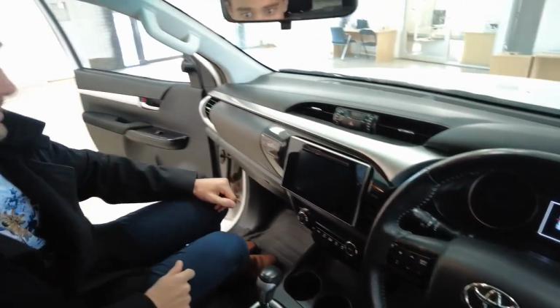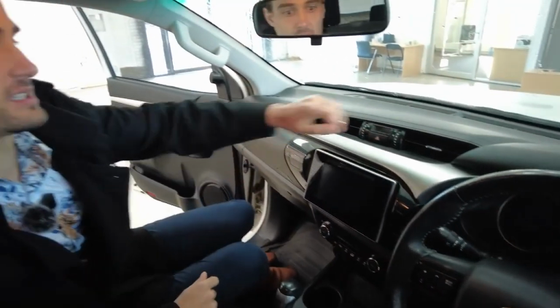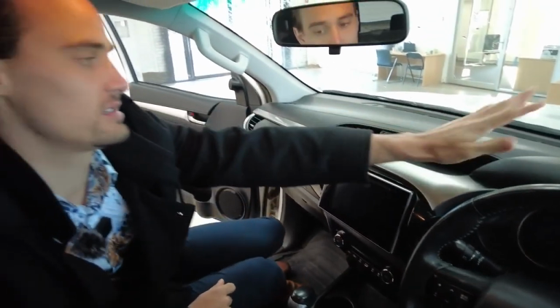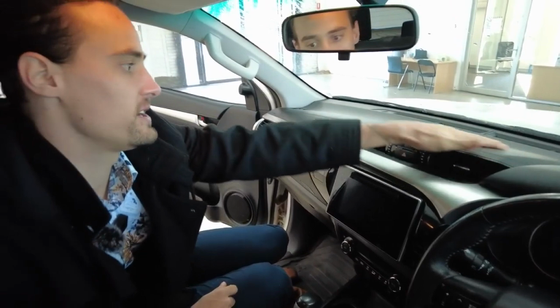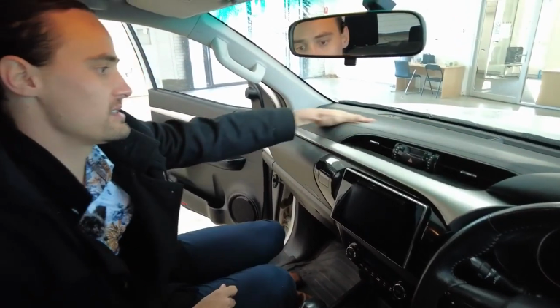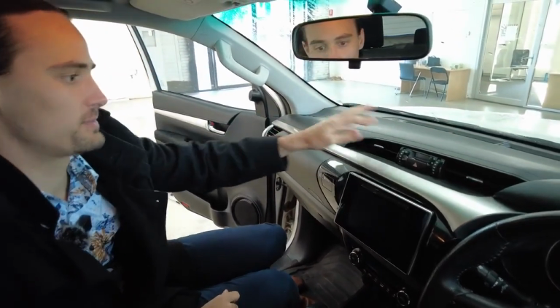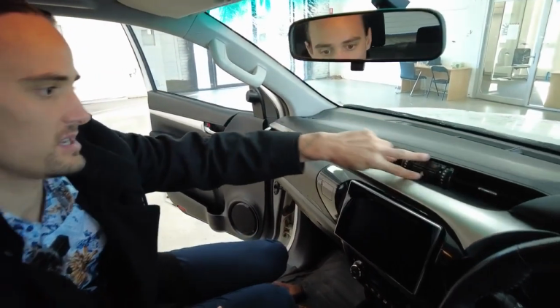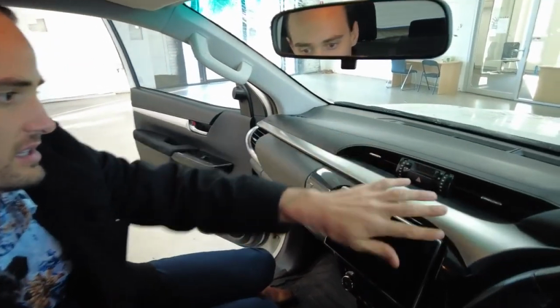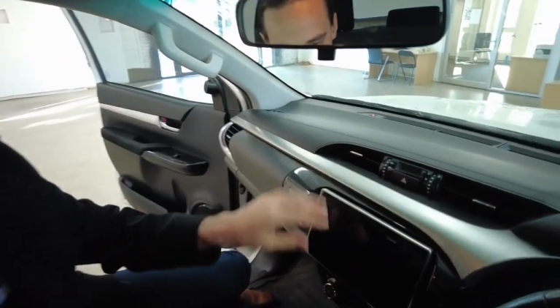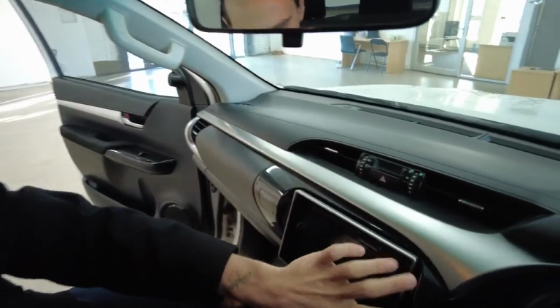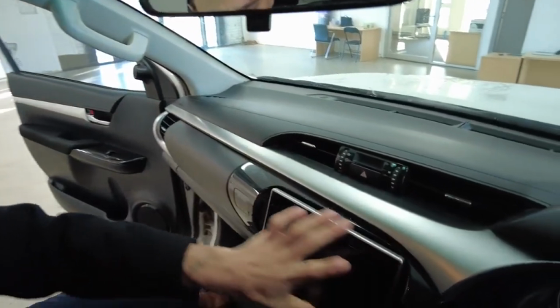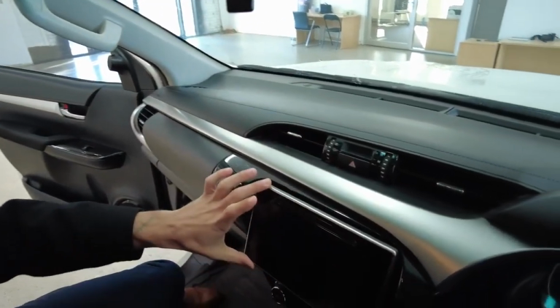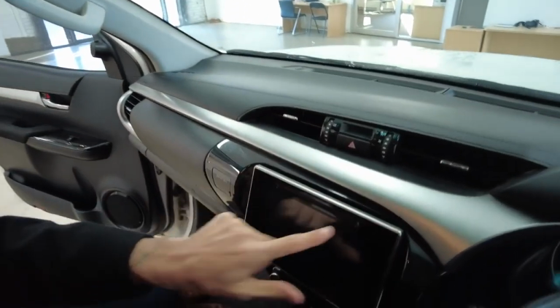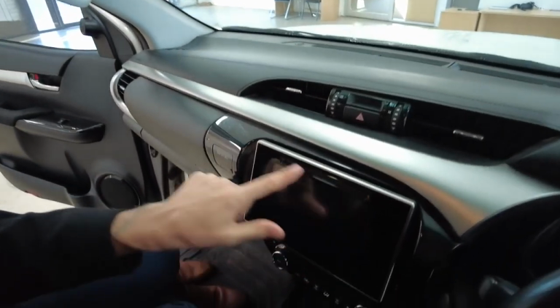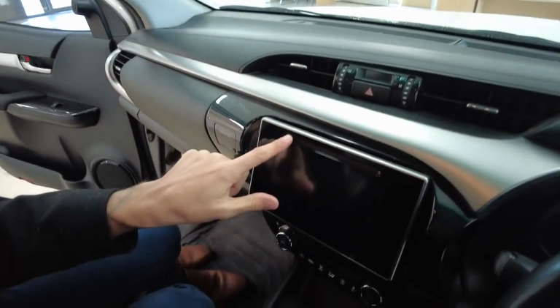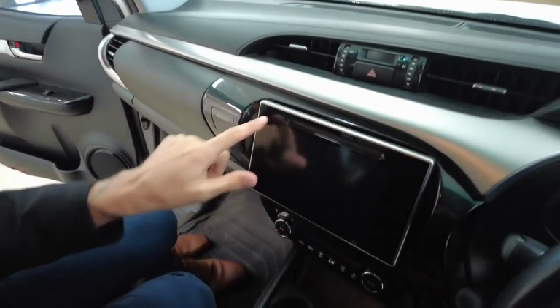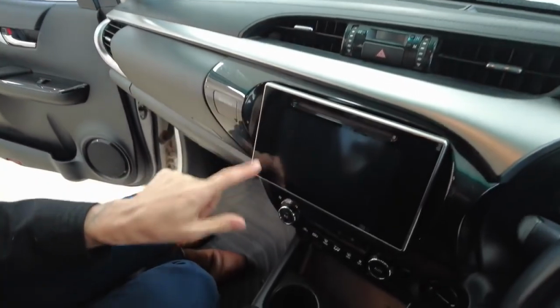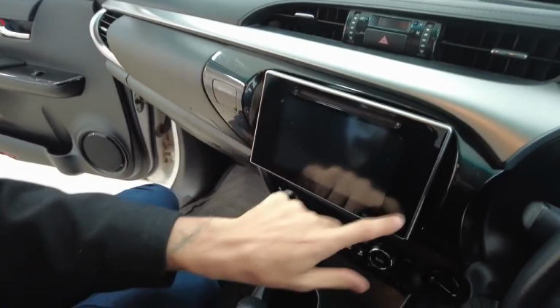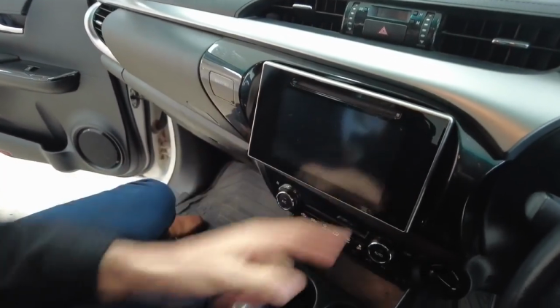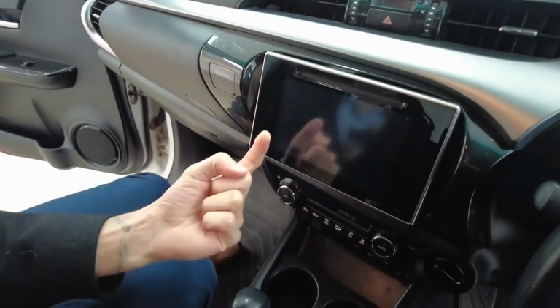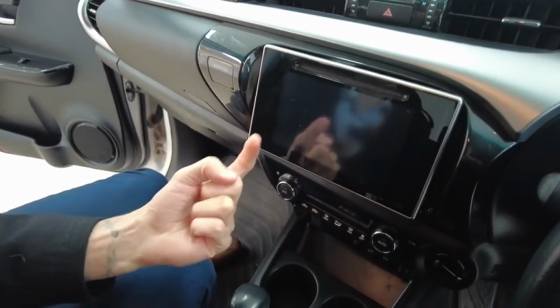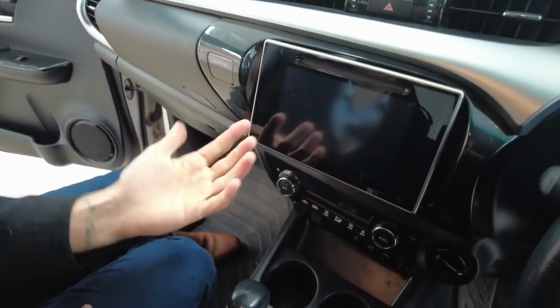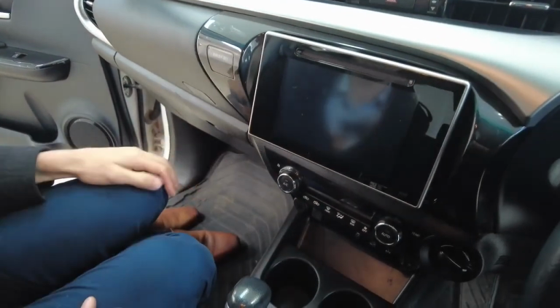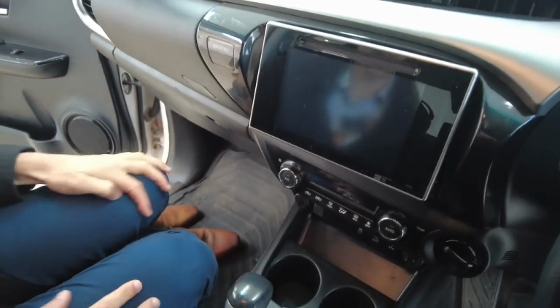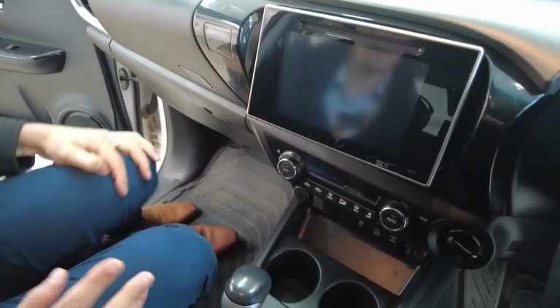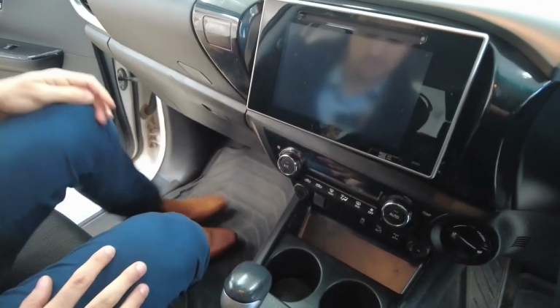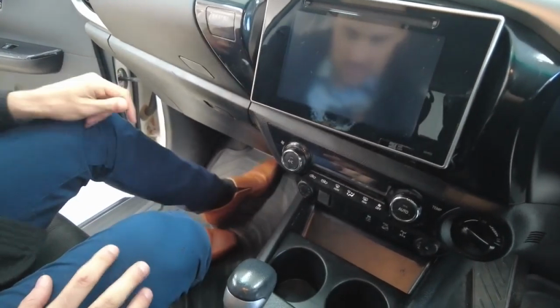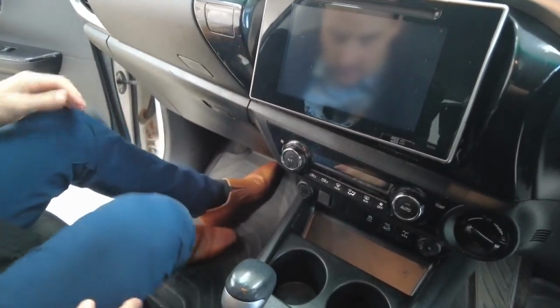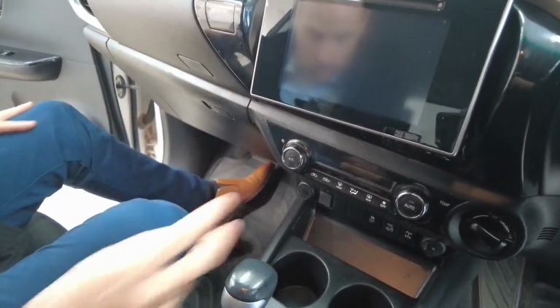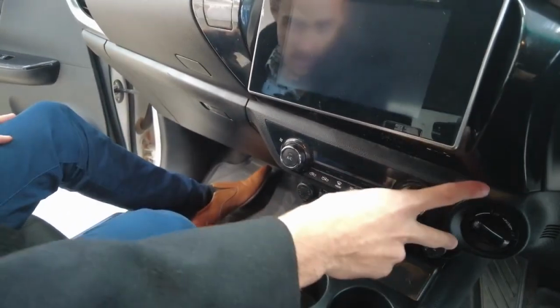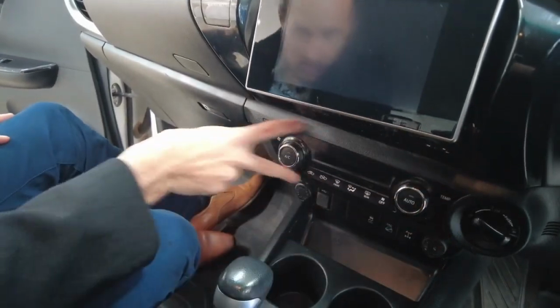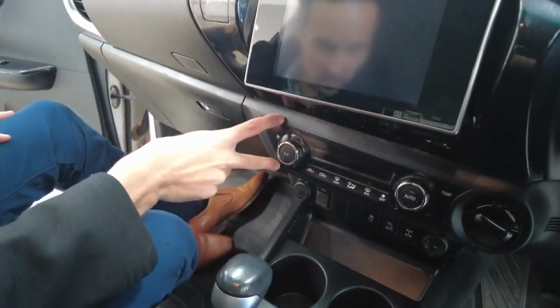Let's take you through the central features. Leather dashboard, your clock, your multimedia display with a CD player — this is all touchscreen as well. Hook your phone up and access all the compatible apps like maps, texting, and phone calls. Air conditioning unit.